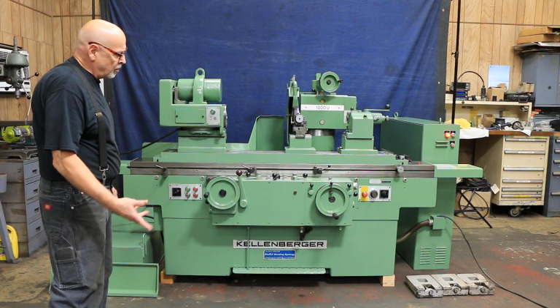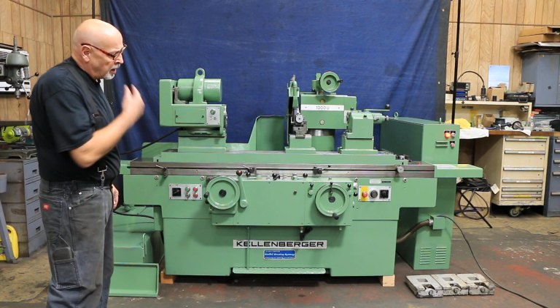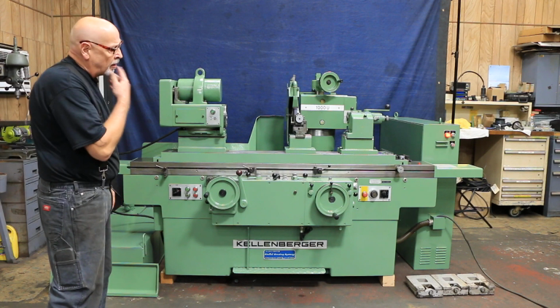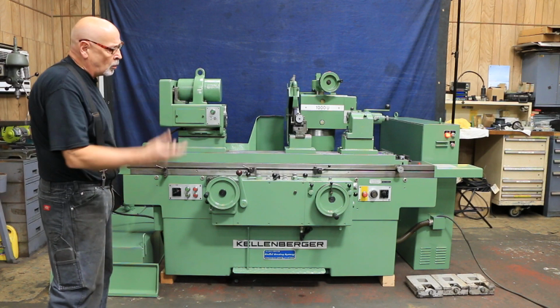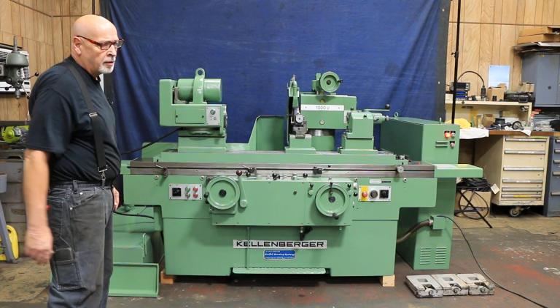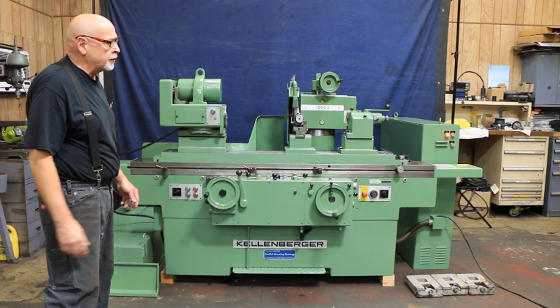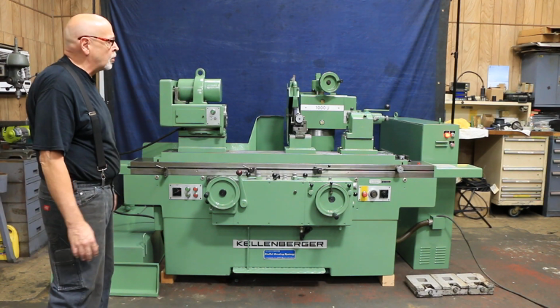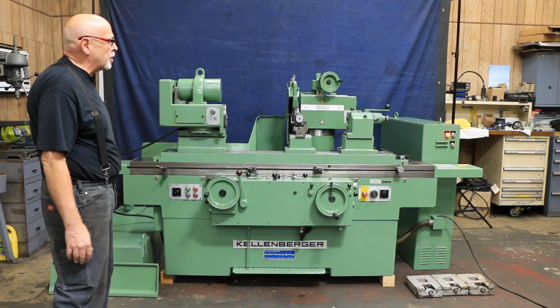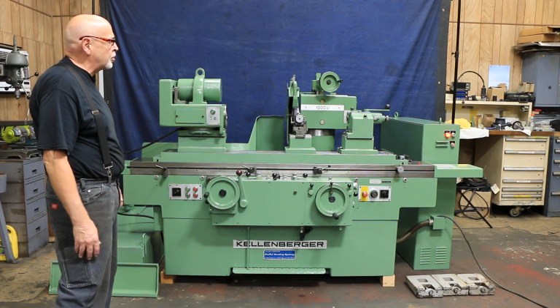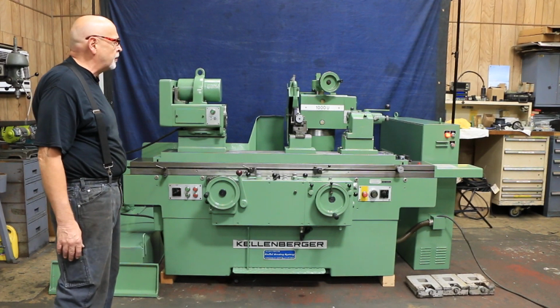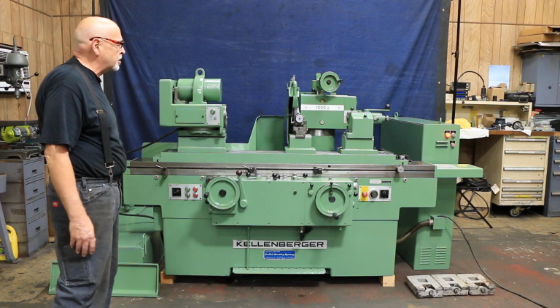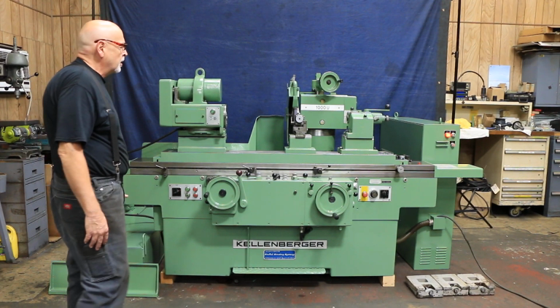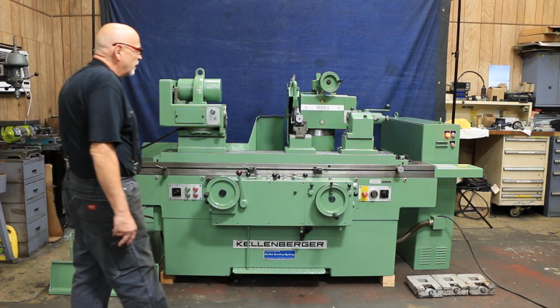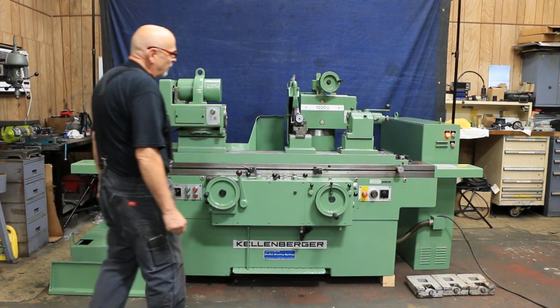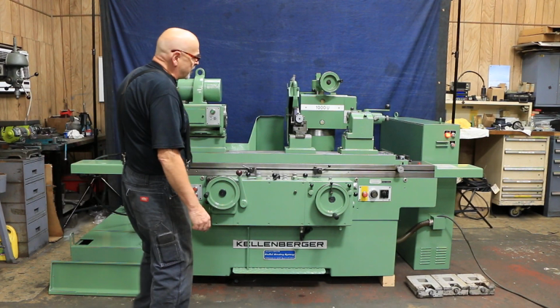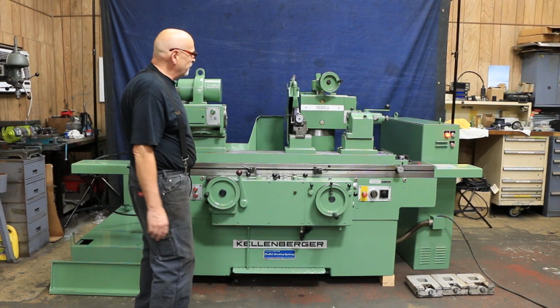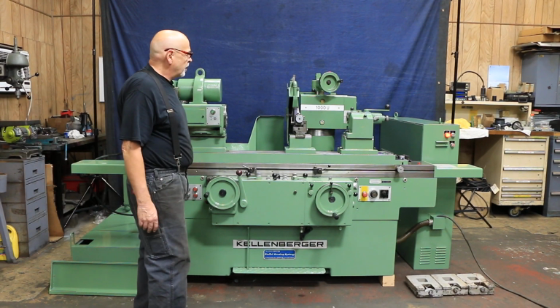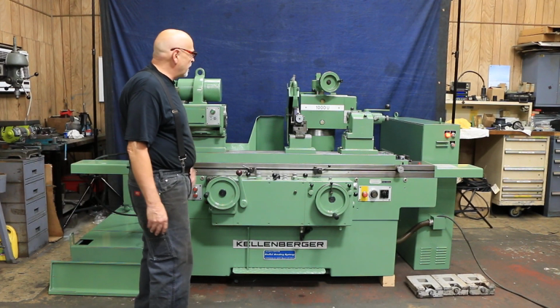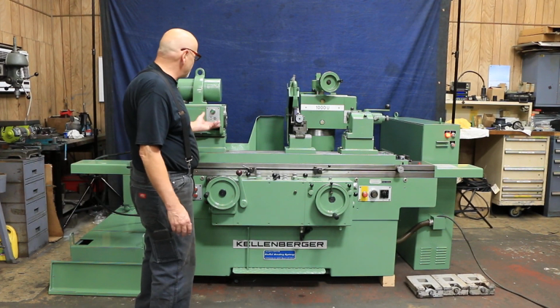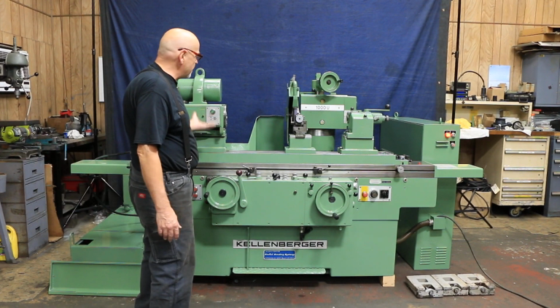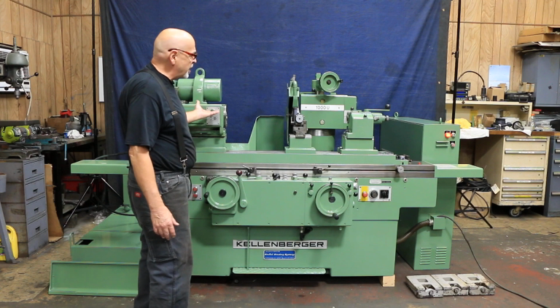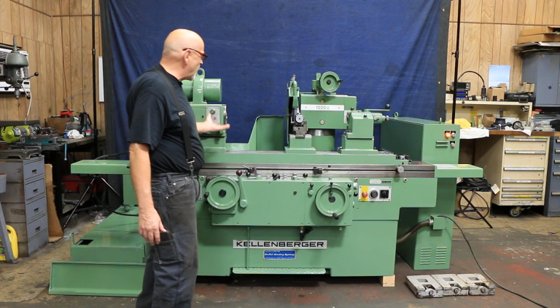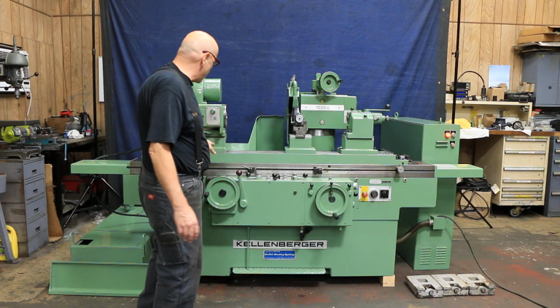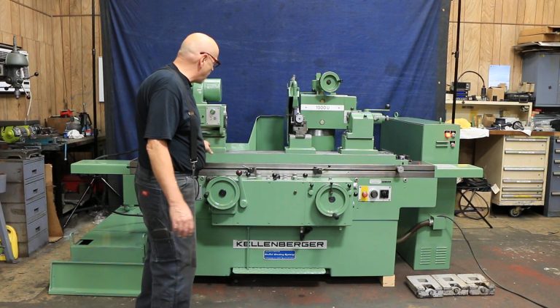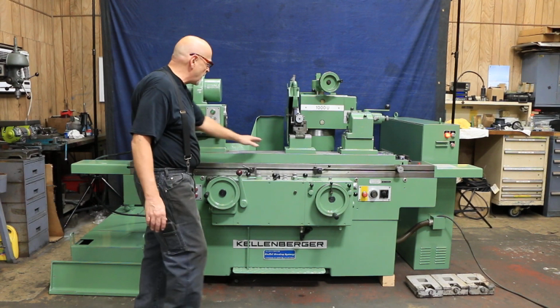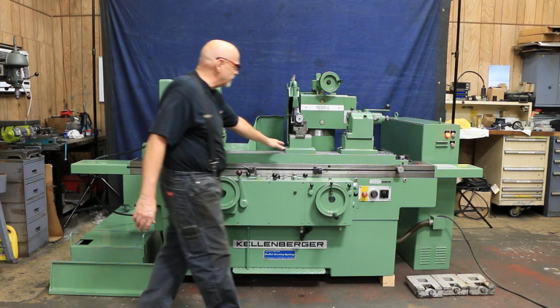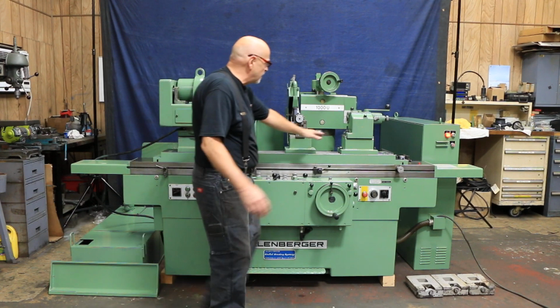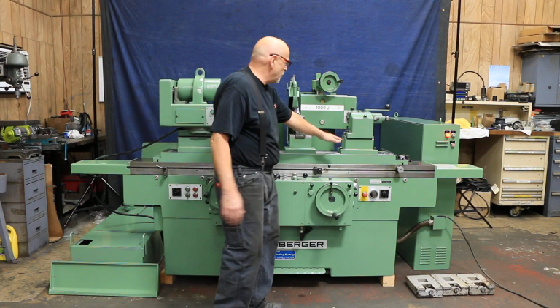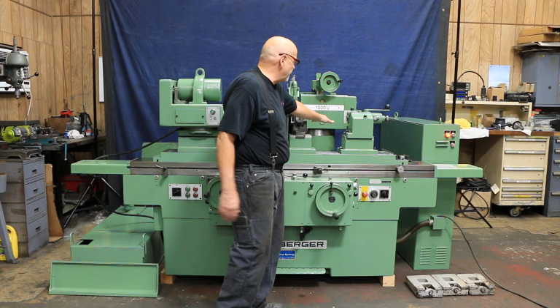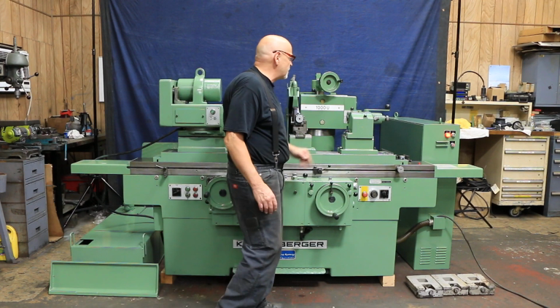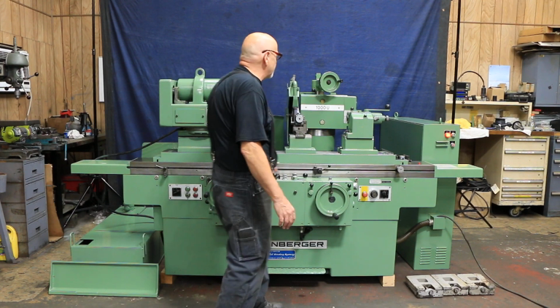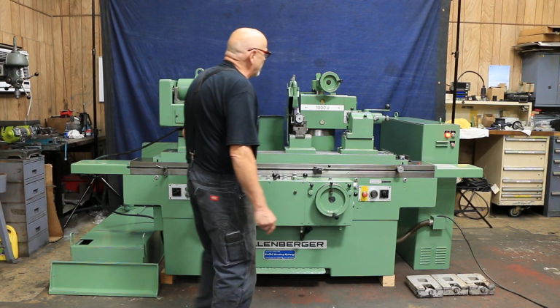It's currently wired for 220/230 volts, three phase. This machine has factory riser blocks underneath all the major components.